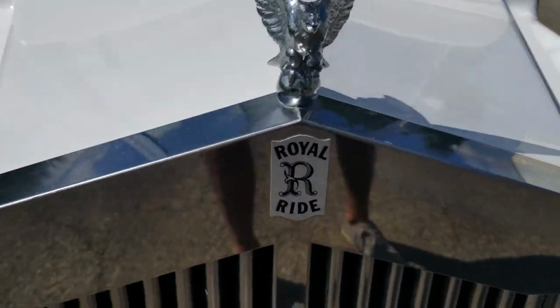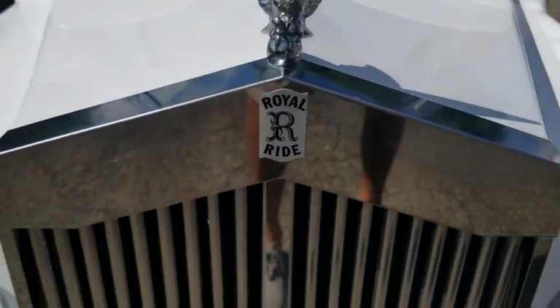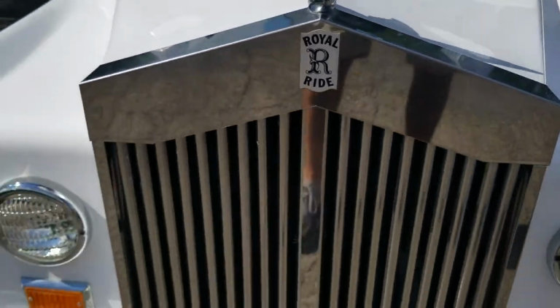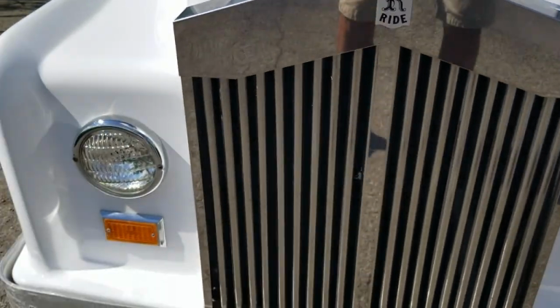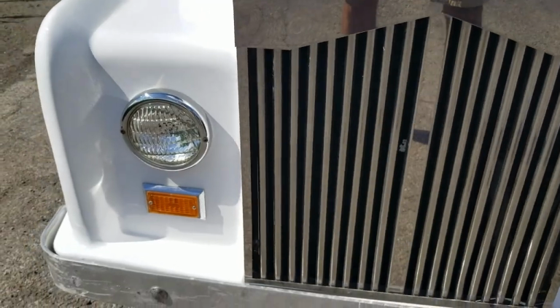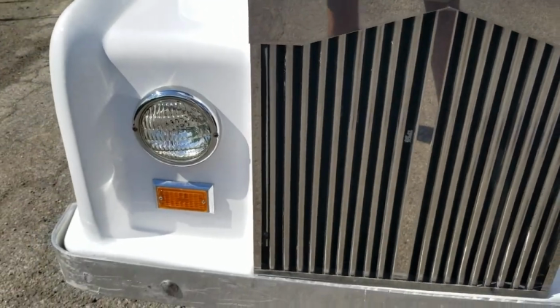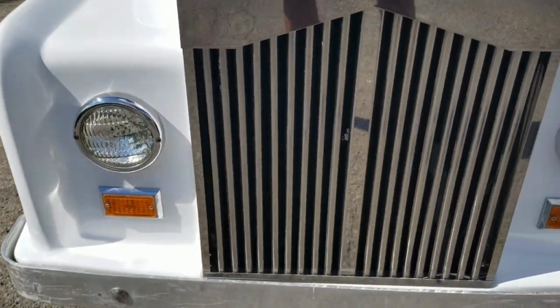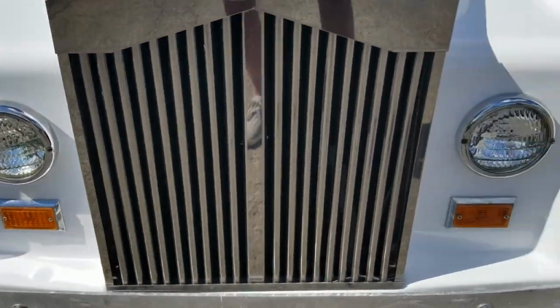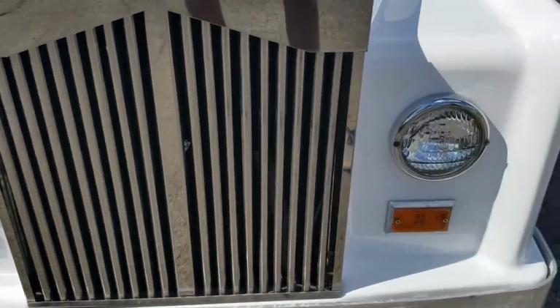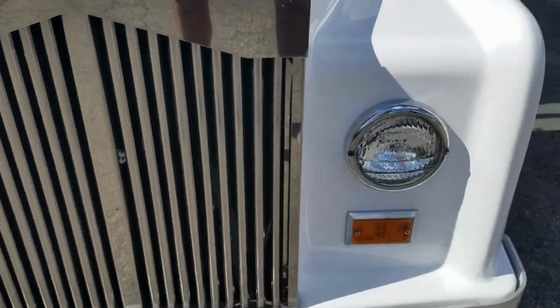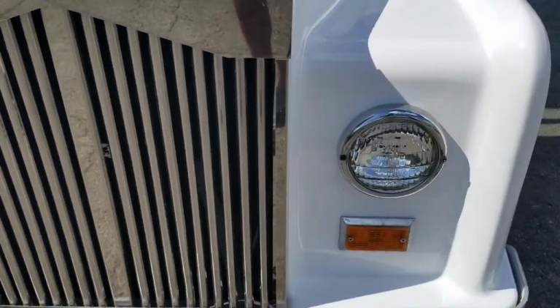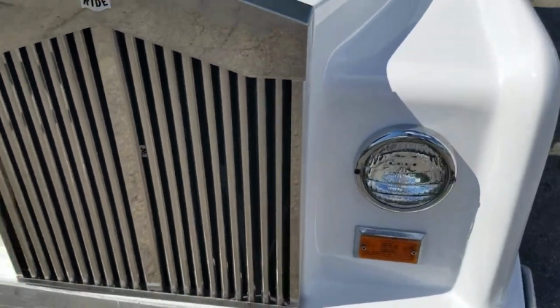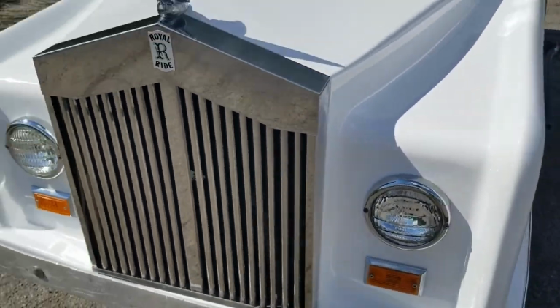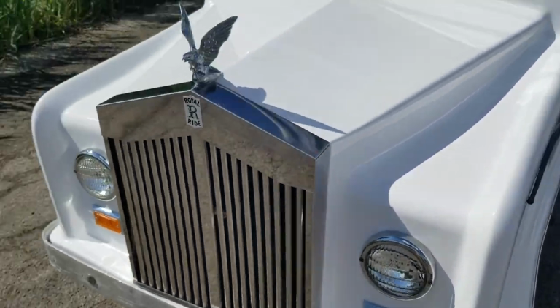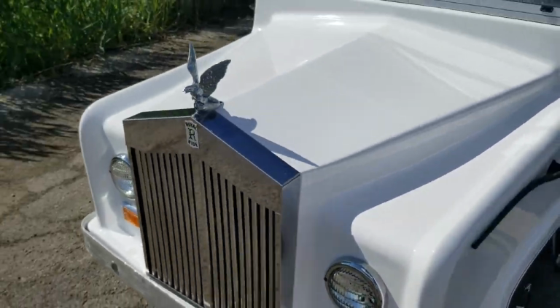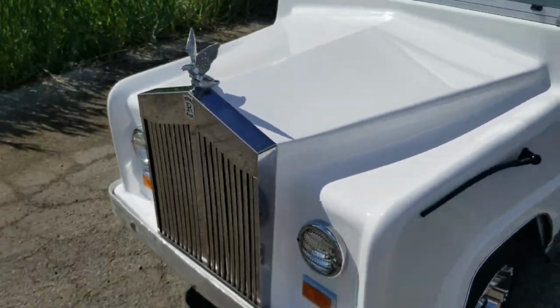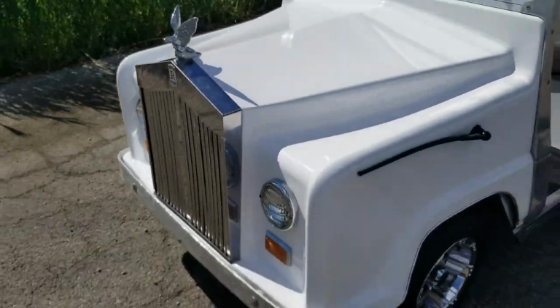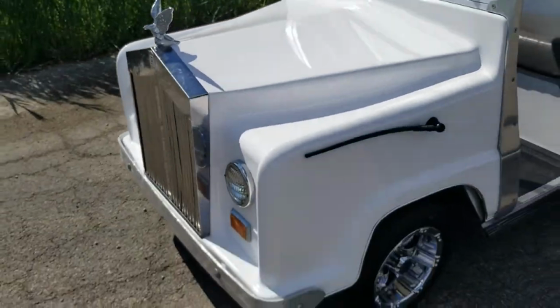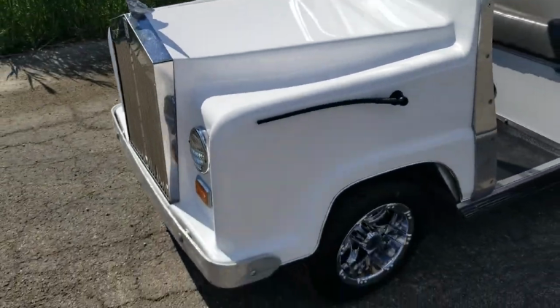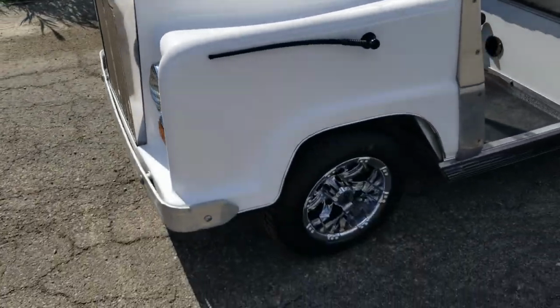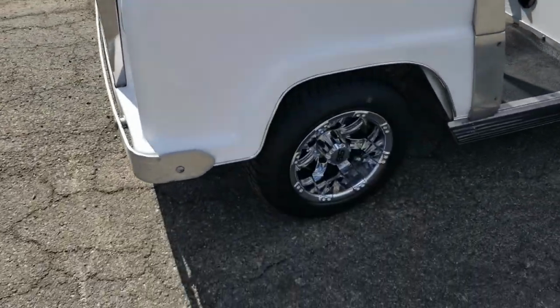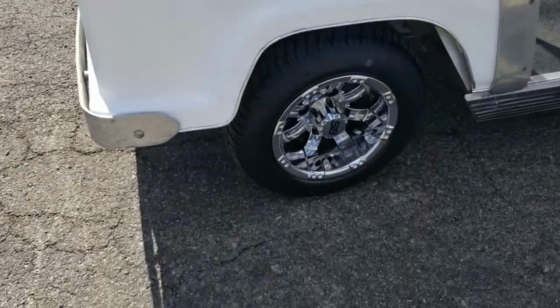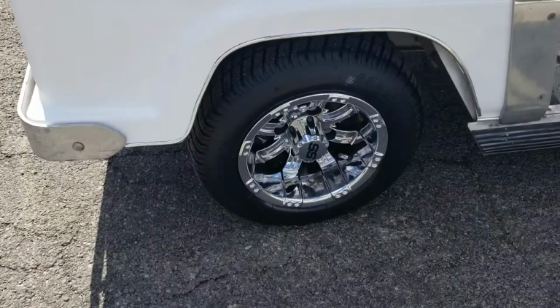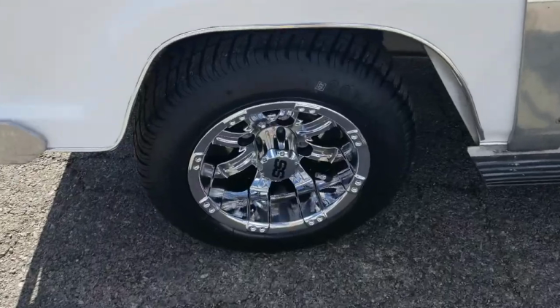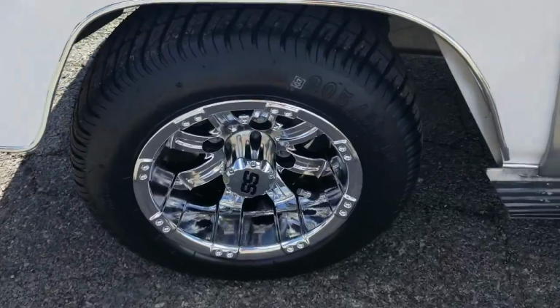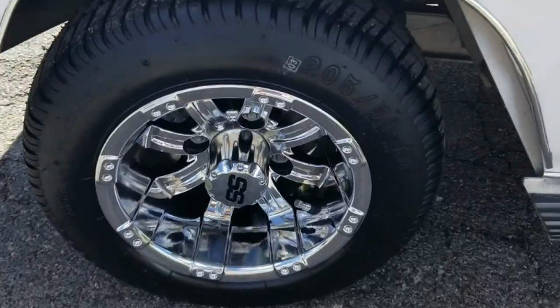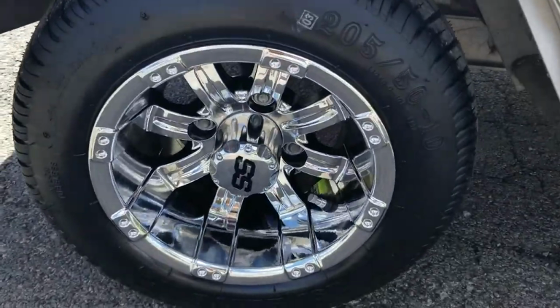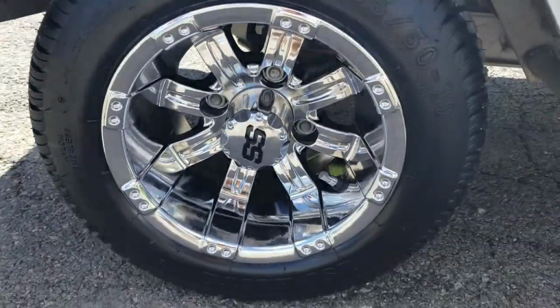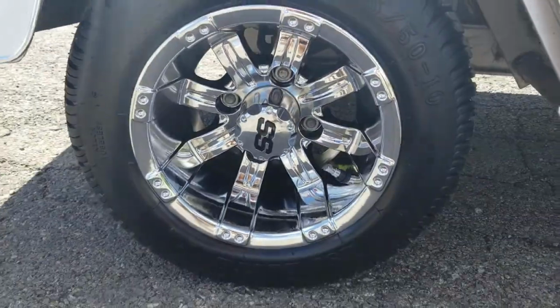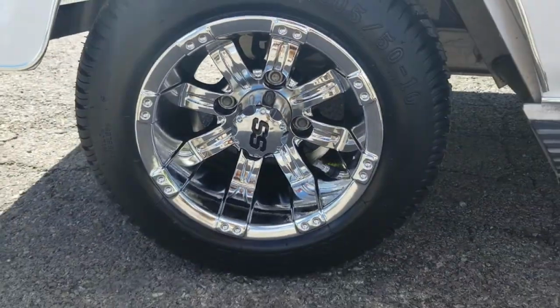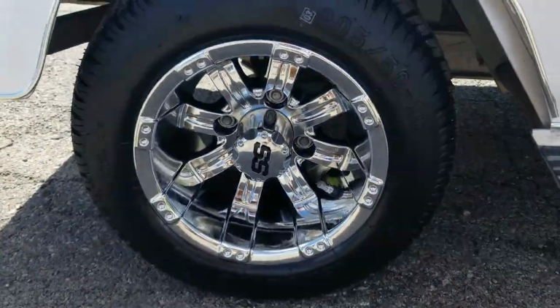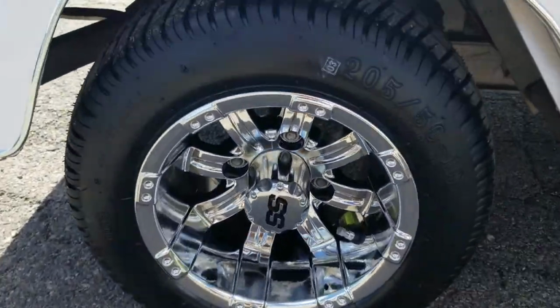It's got working headlights and taillights as well, with custom rims and tires. Brand new turf tires.